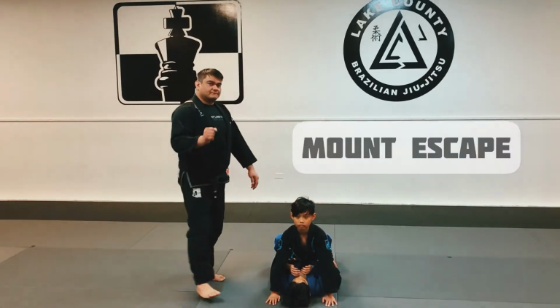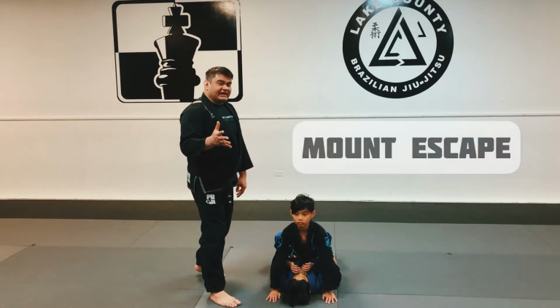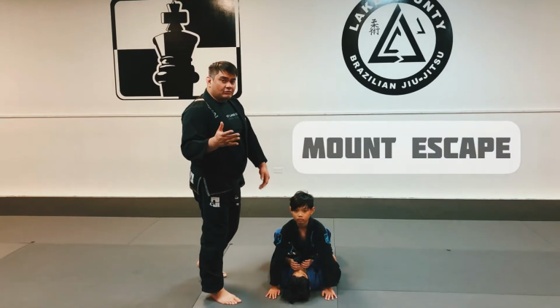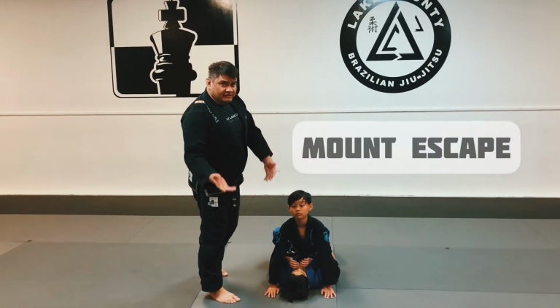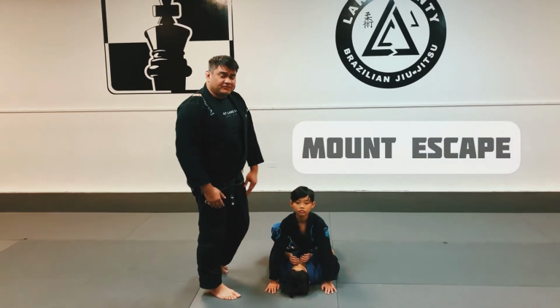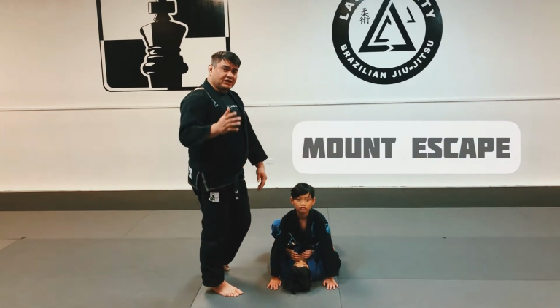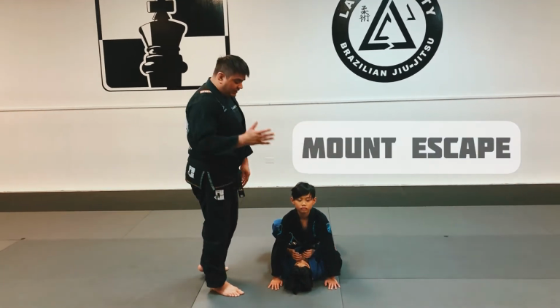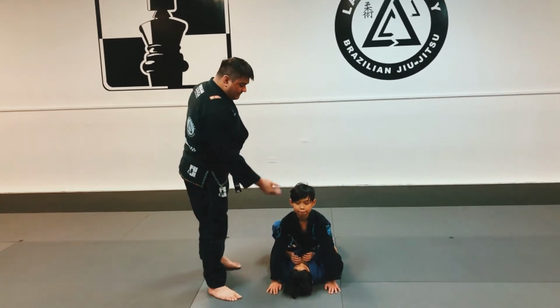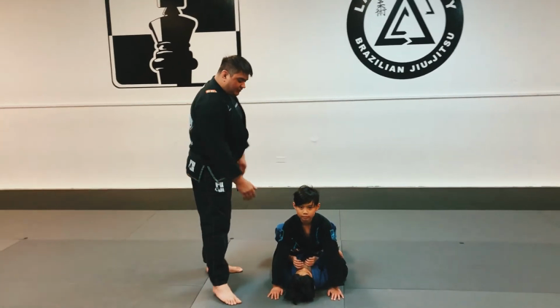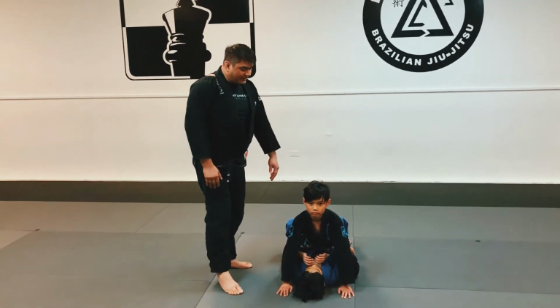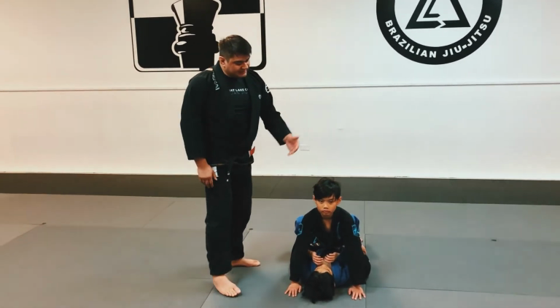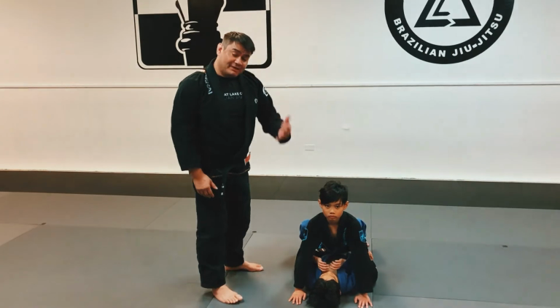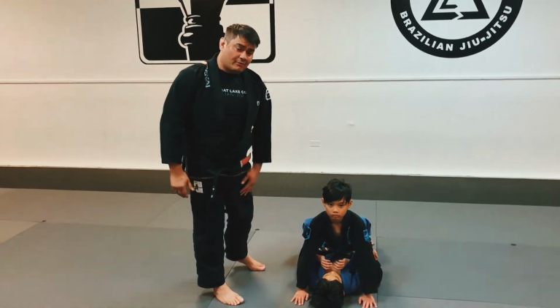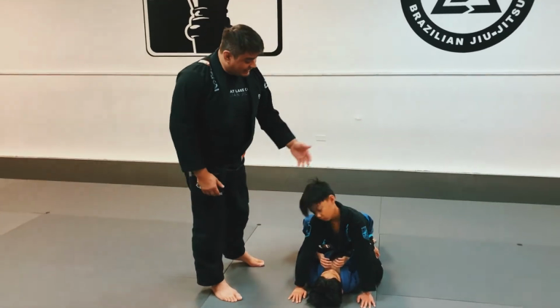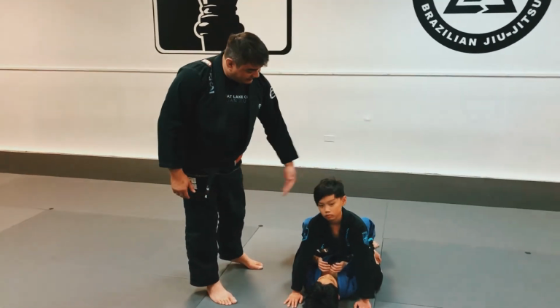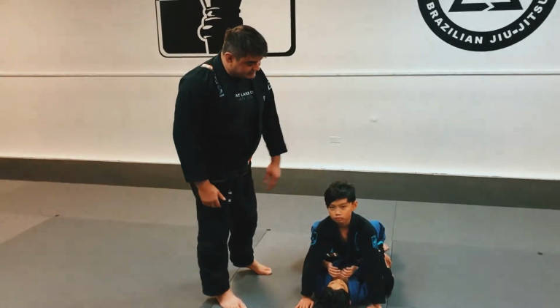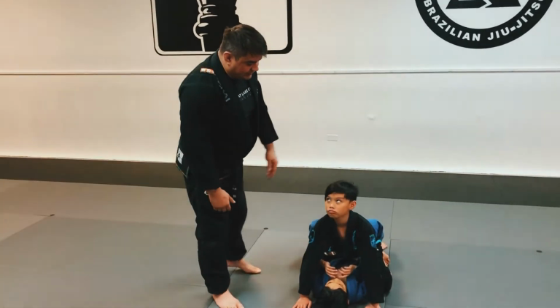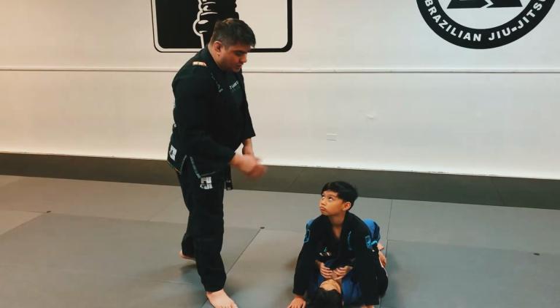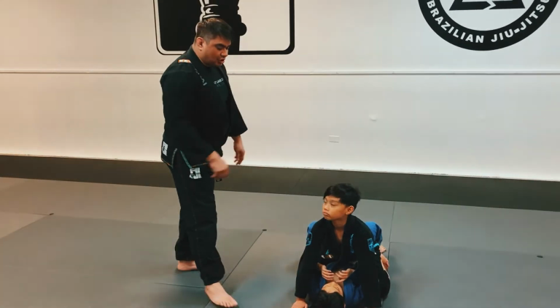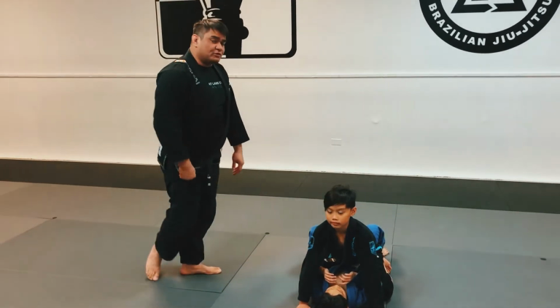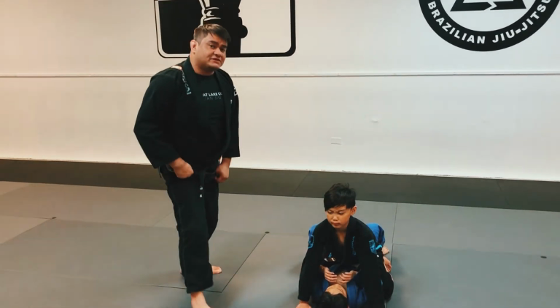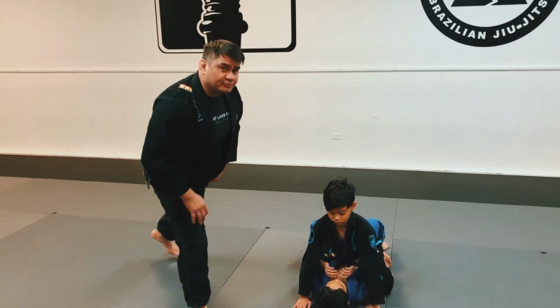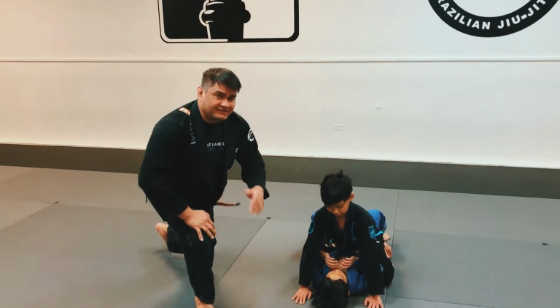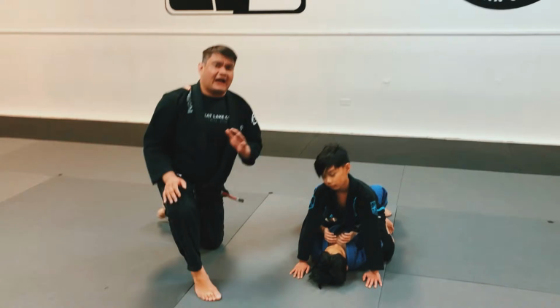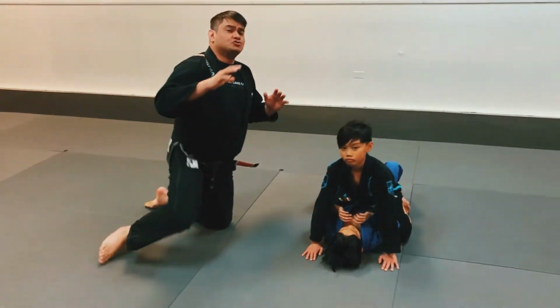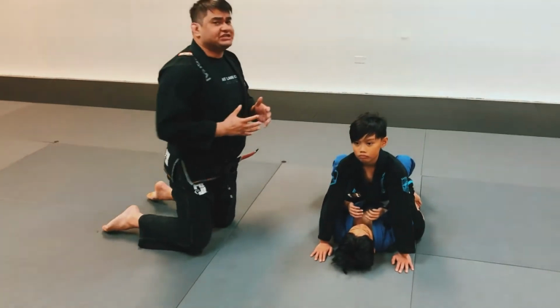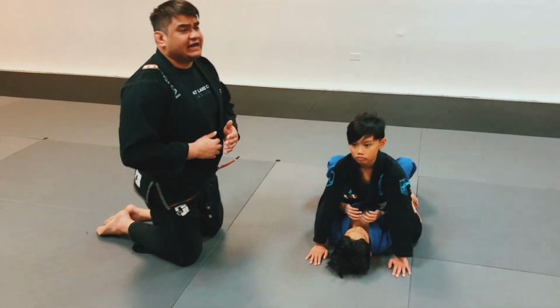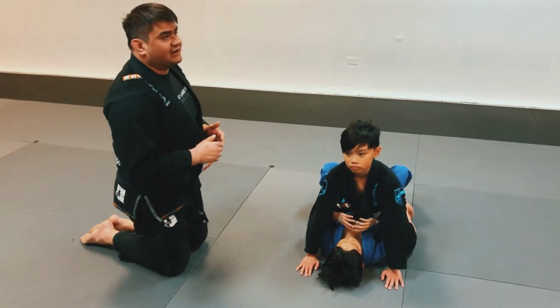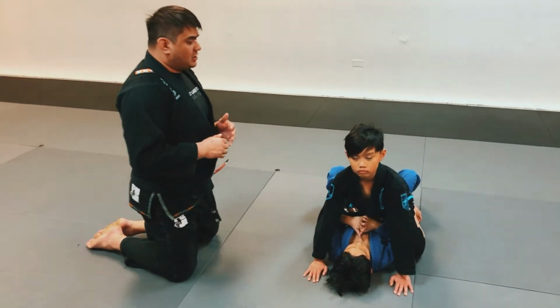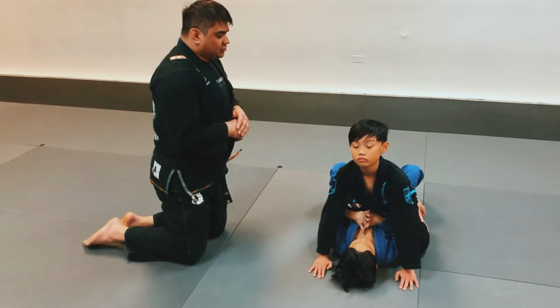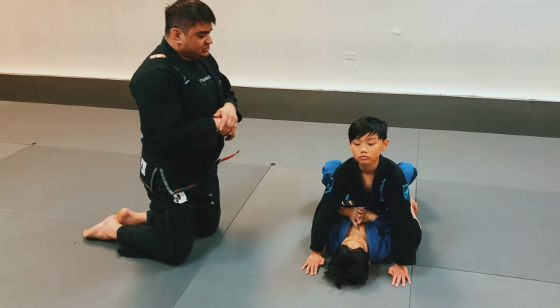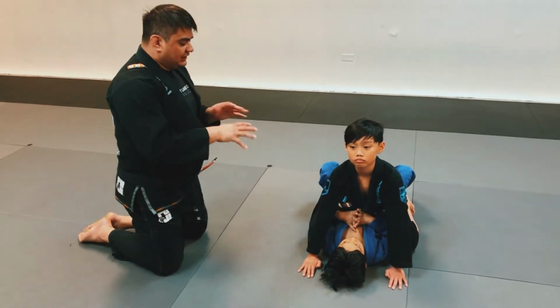How to get out of the mount position. We have Matthew on the bottom, getting pinned down by Anthony on top right here. This is a pretty bad spot, so we teach the kids how to get out of it using leverage.